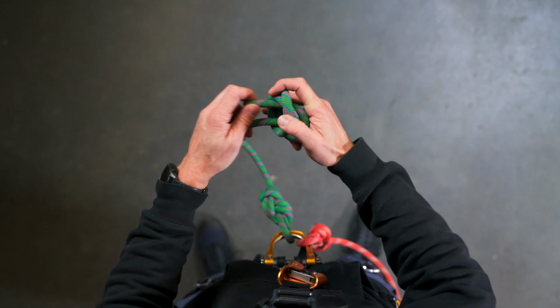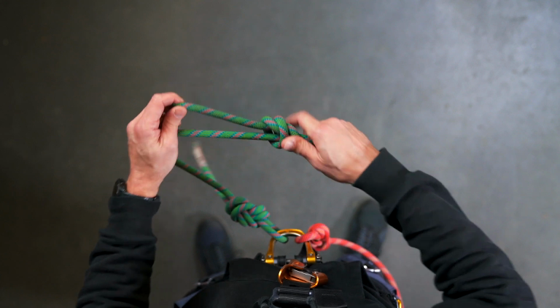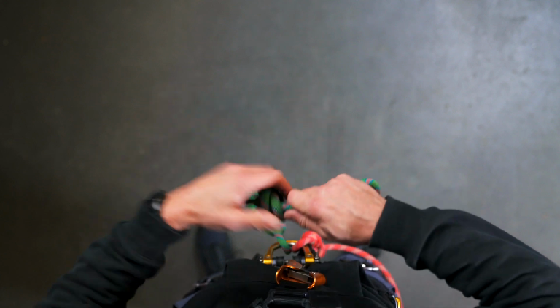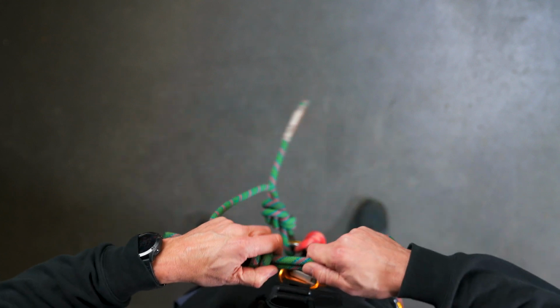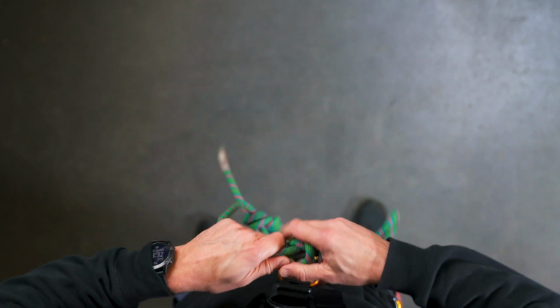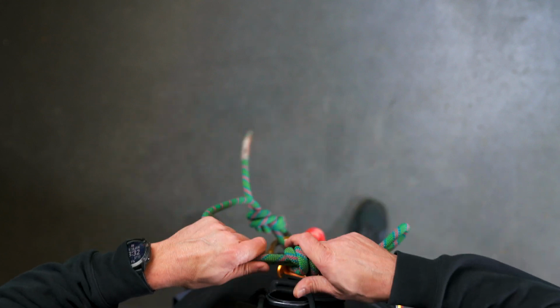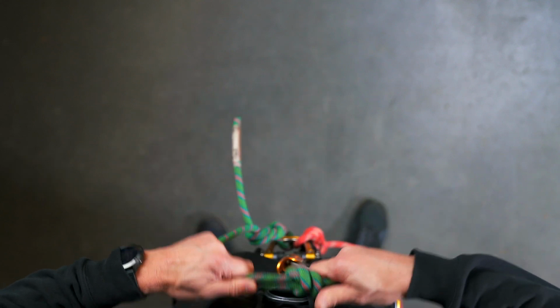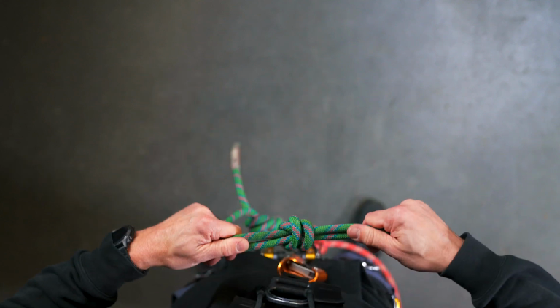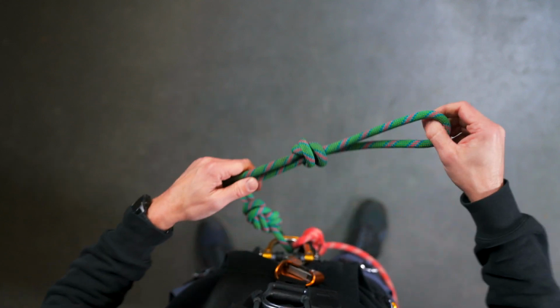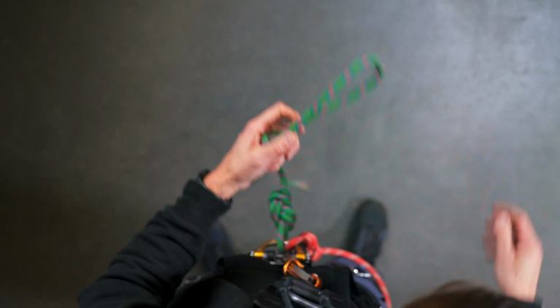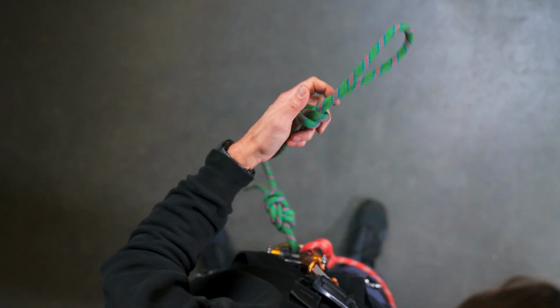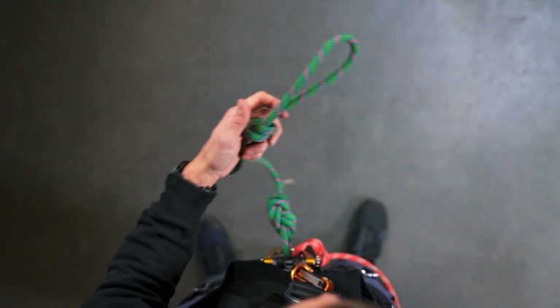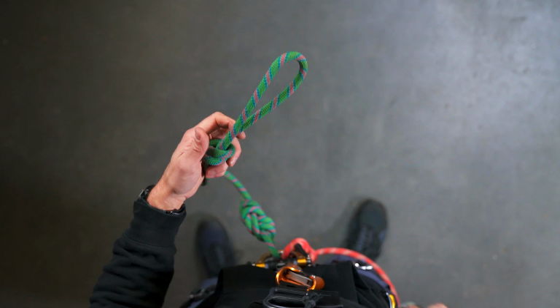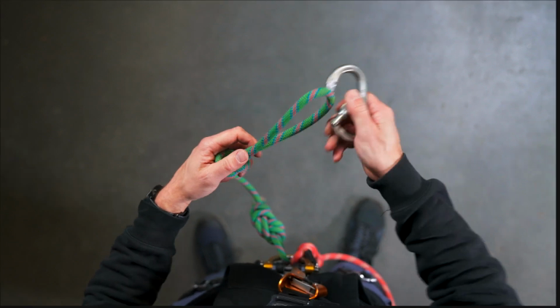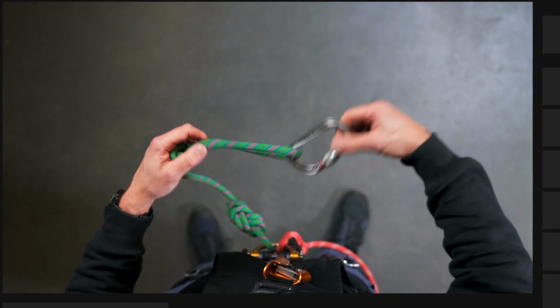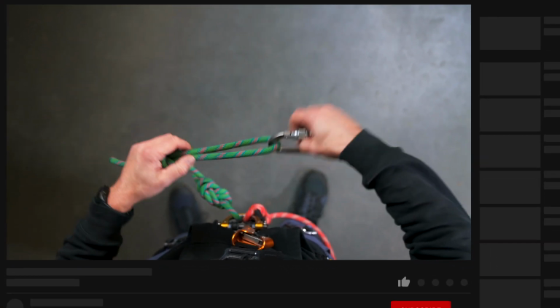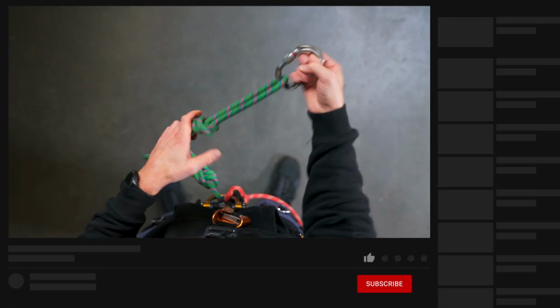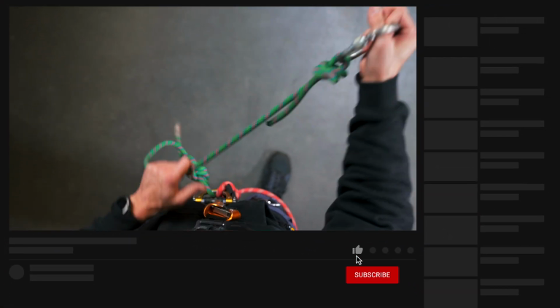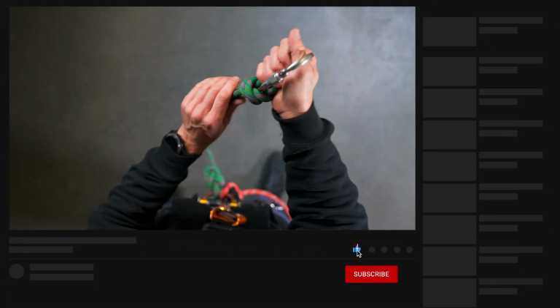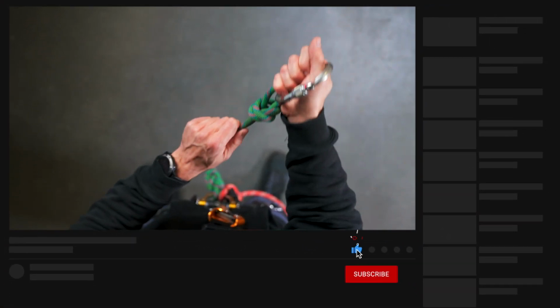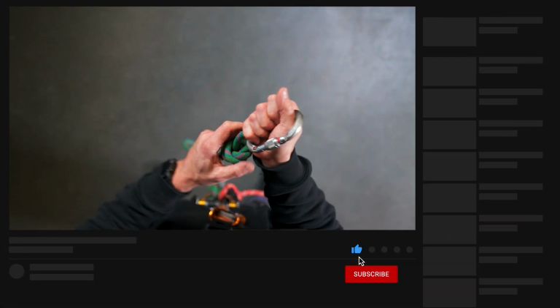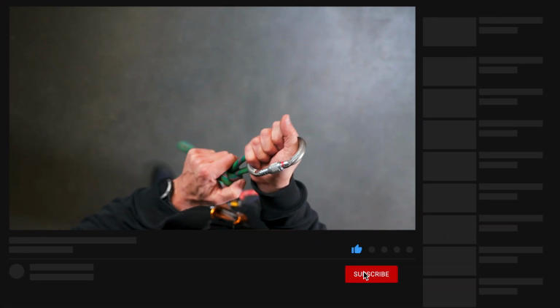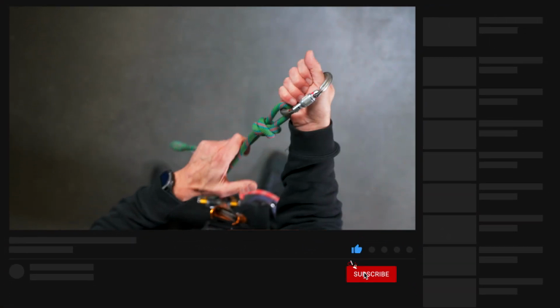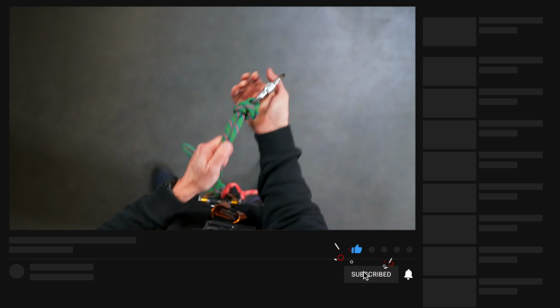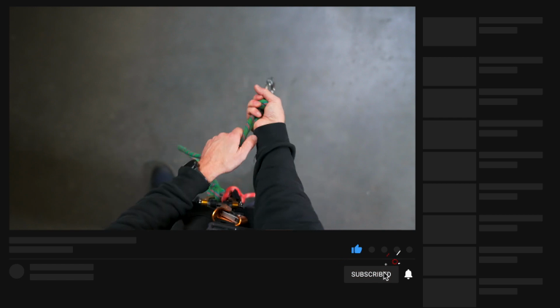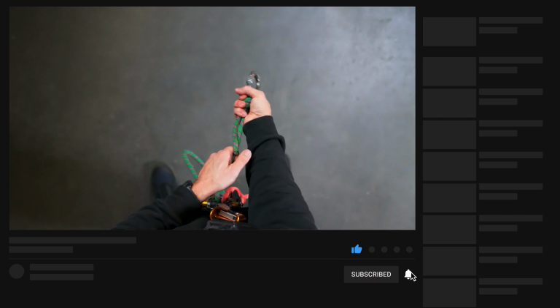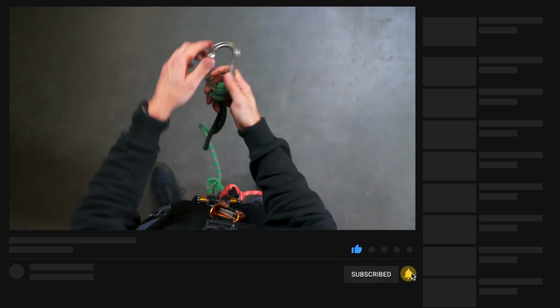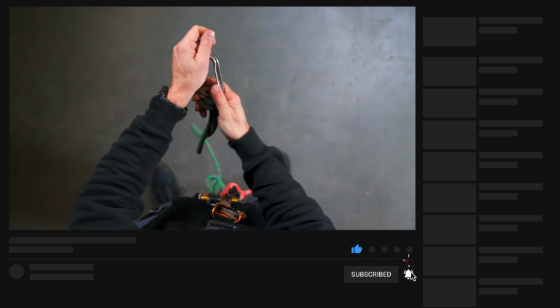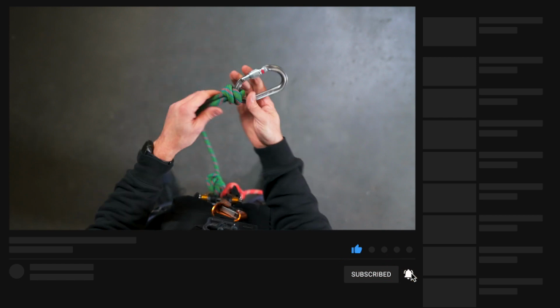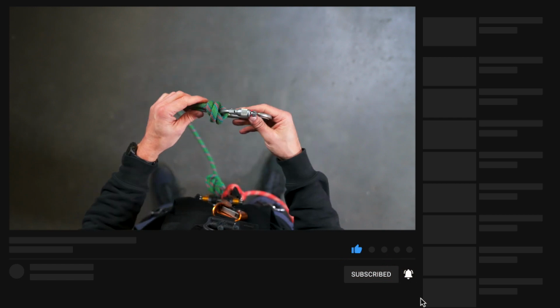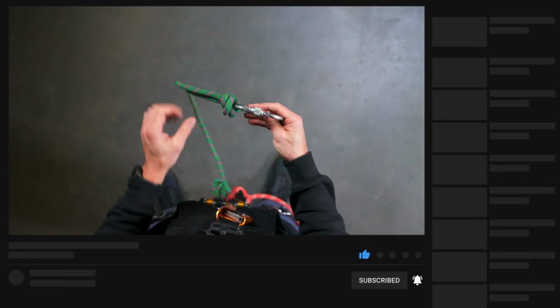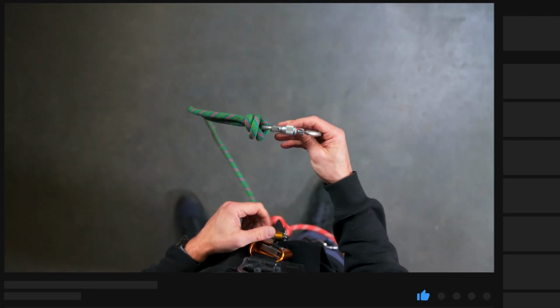As soon as I have two strands crossing my finger, I go through the two strands, tighten the rope, get my carabiner, and finally set the knot.